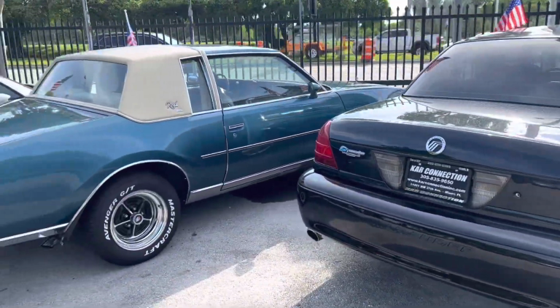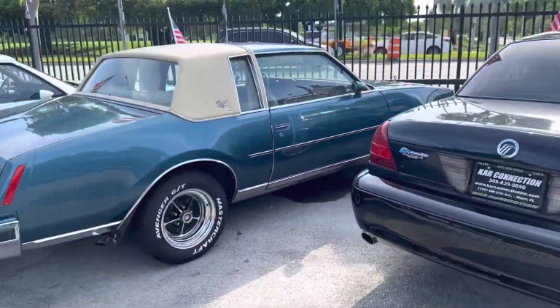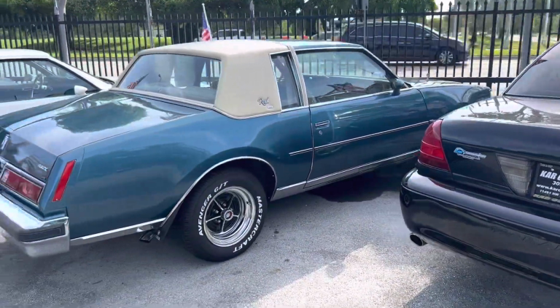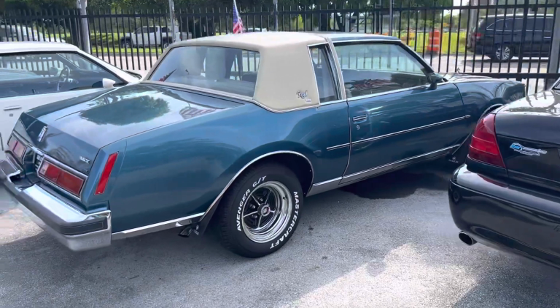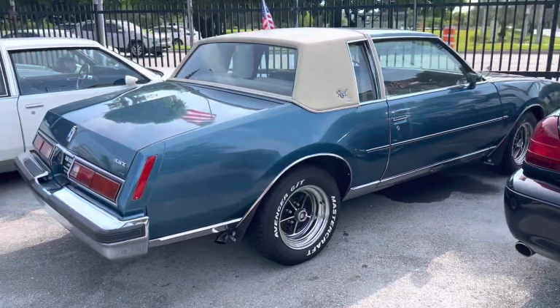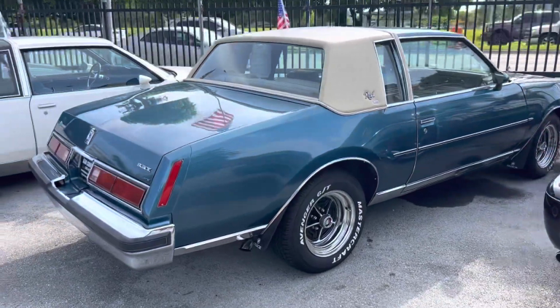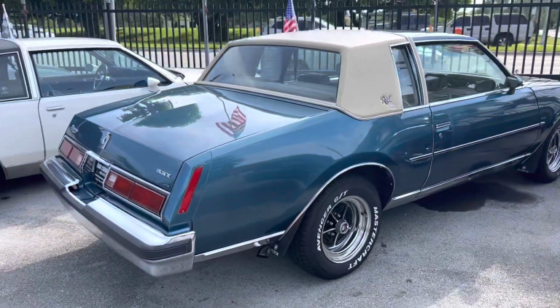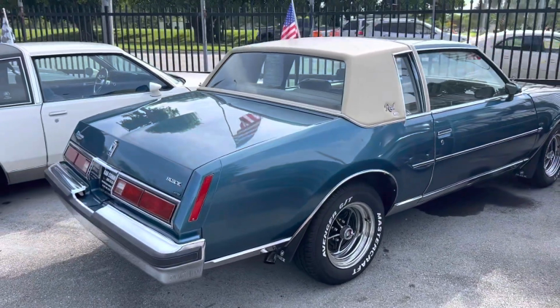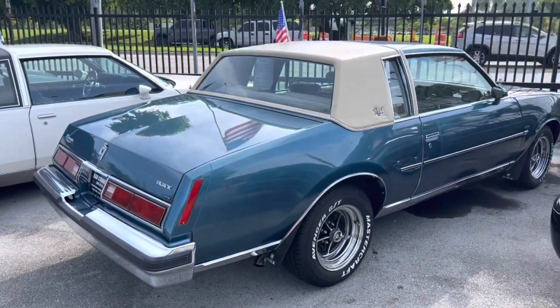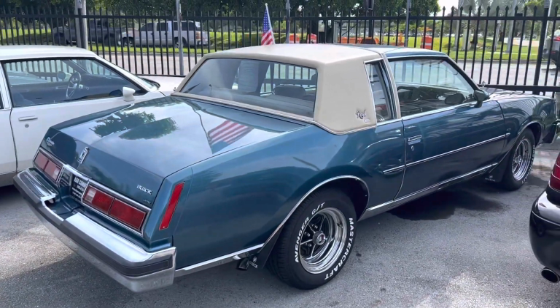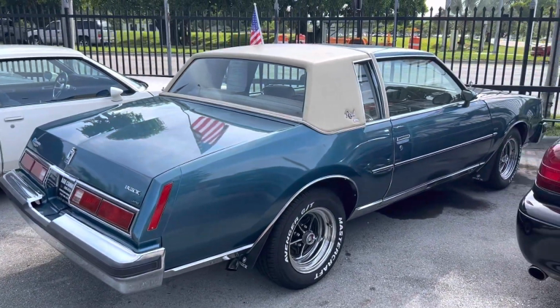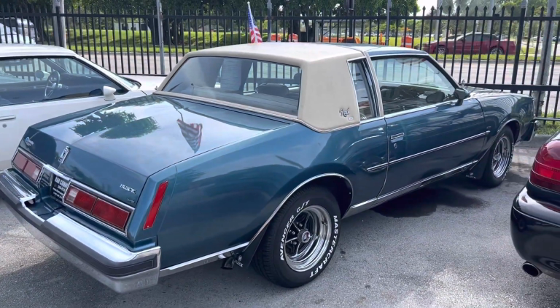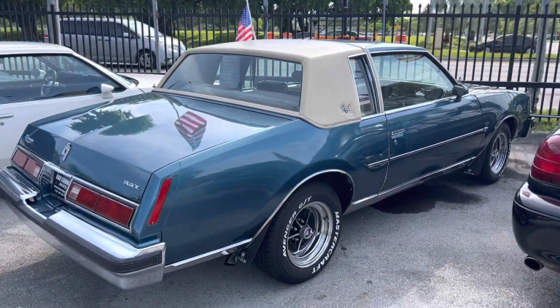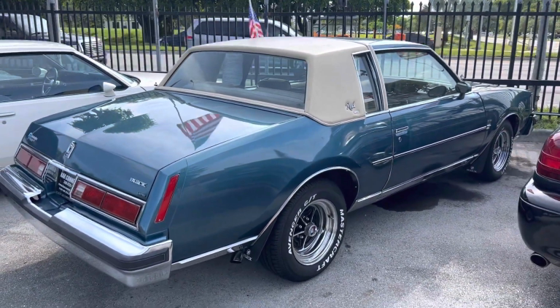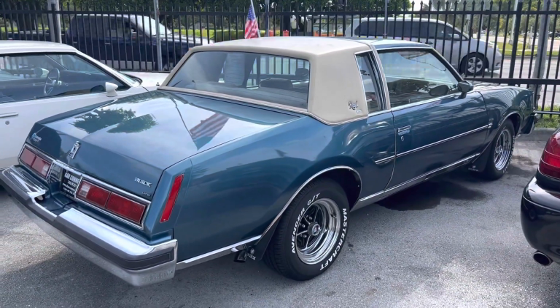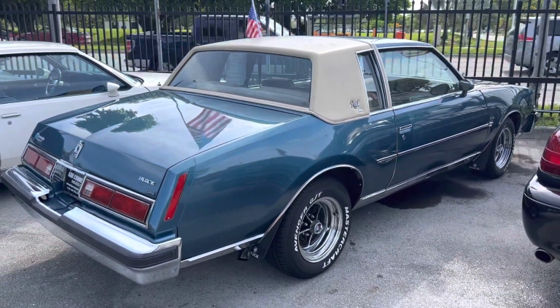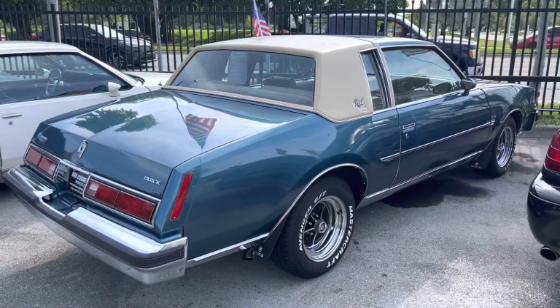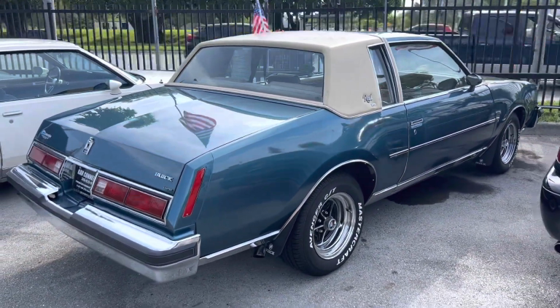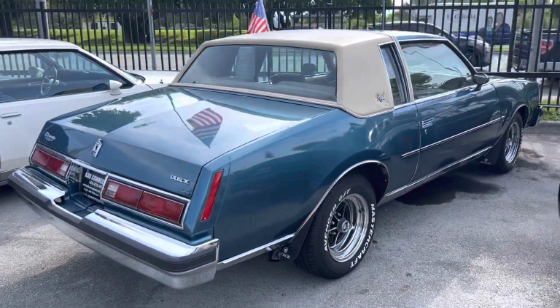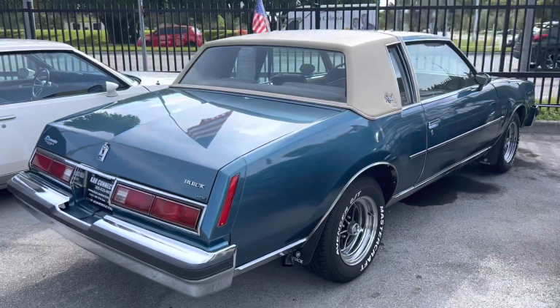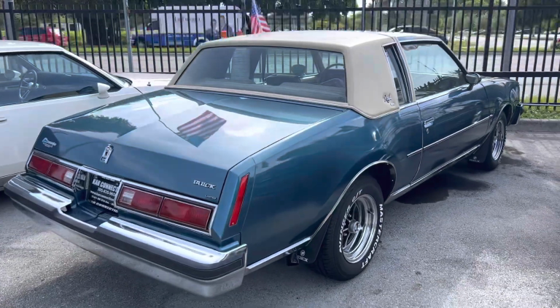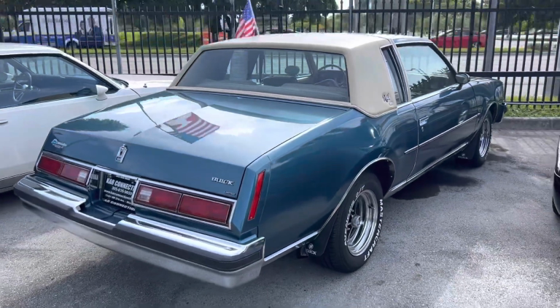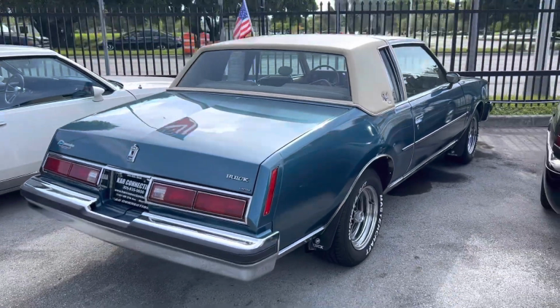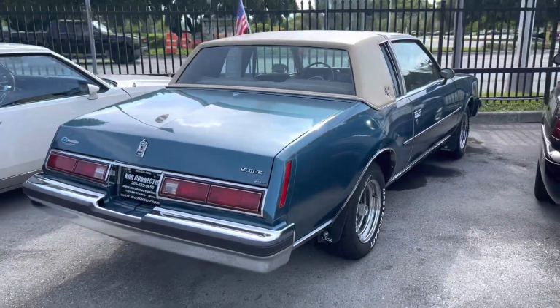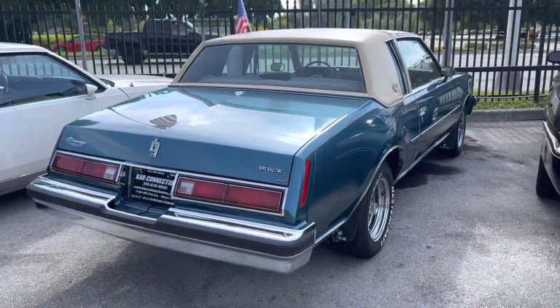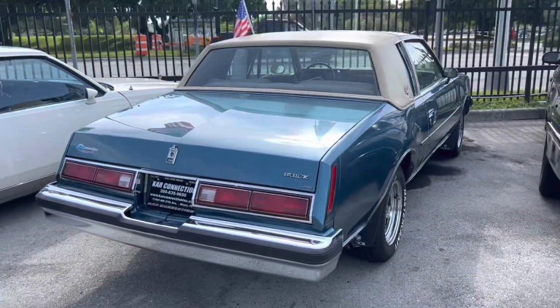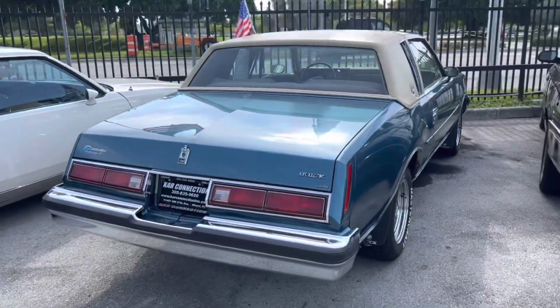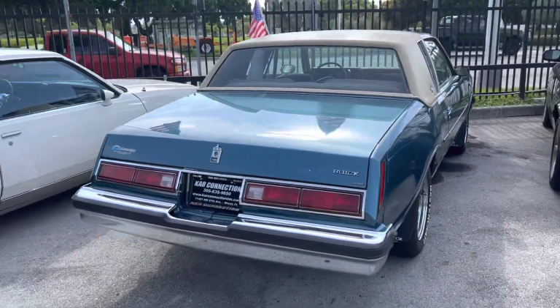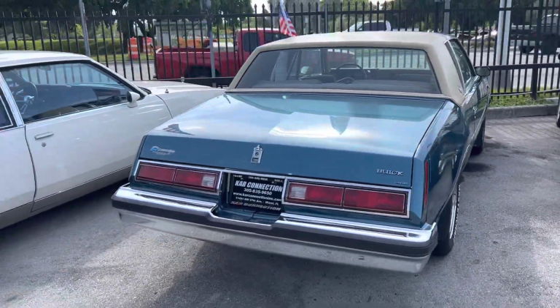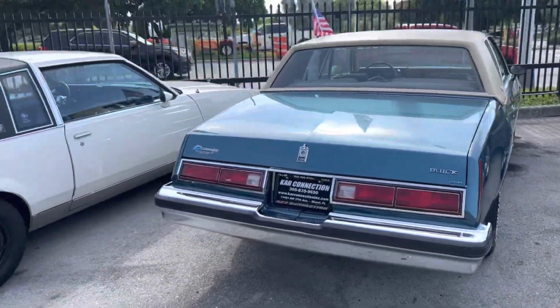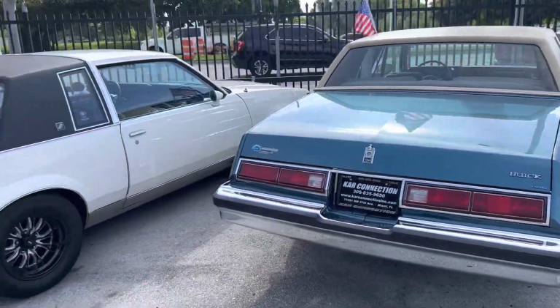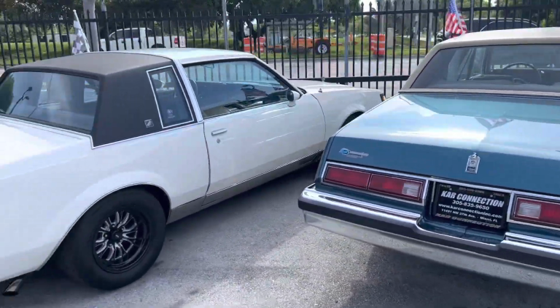An ex-show car here — '79 Regal Limited V8. That is an incredibly clean car, garage kept its entire life. That's one of a kind right there, probably won't see something like that again.